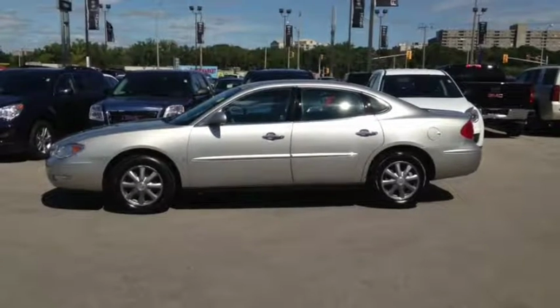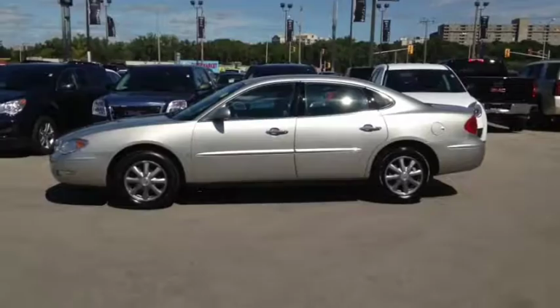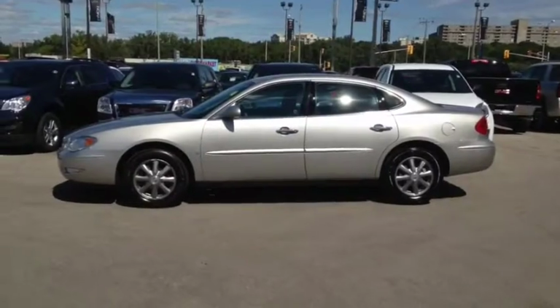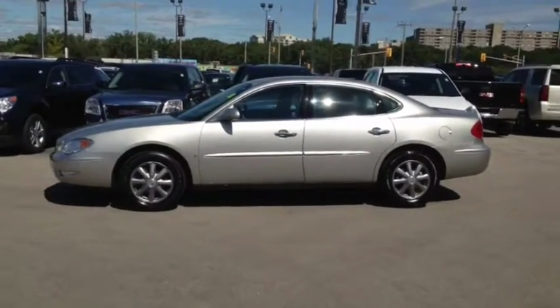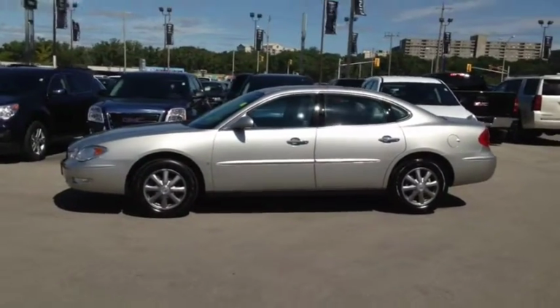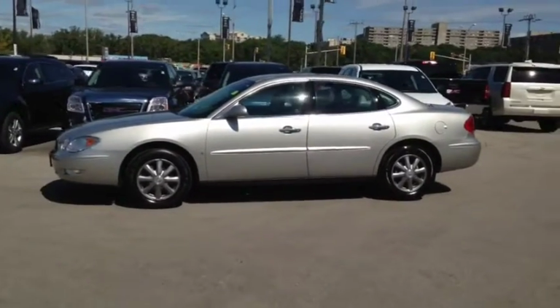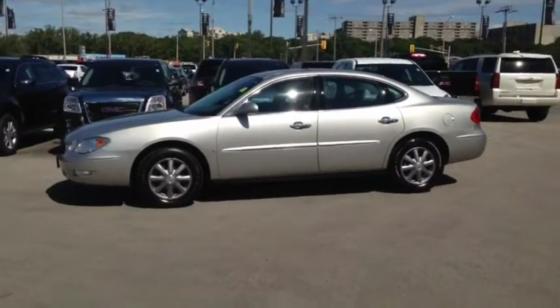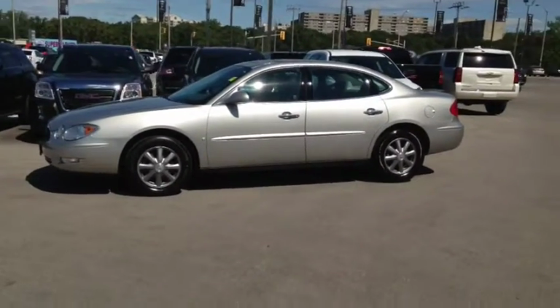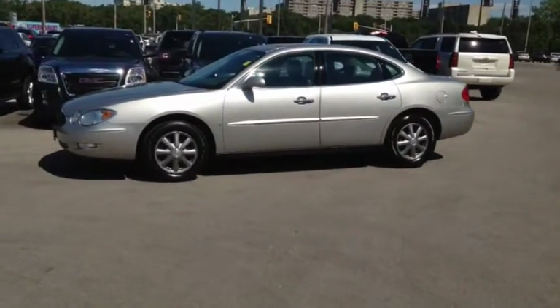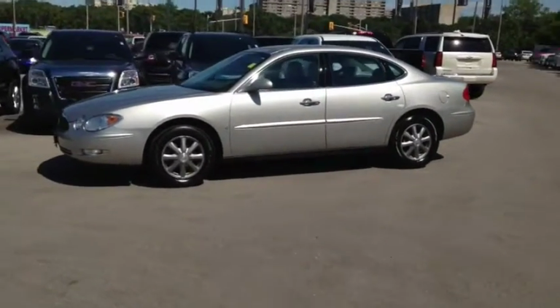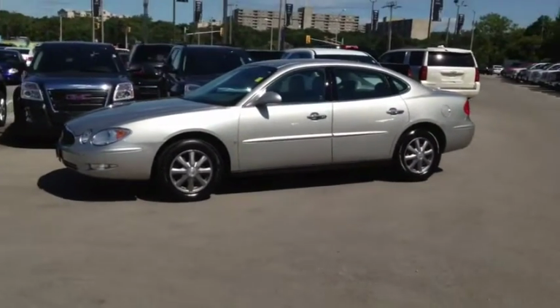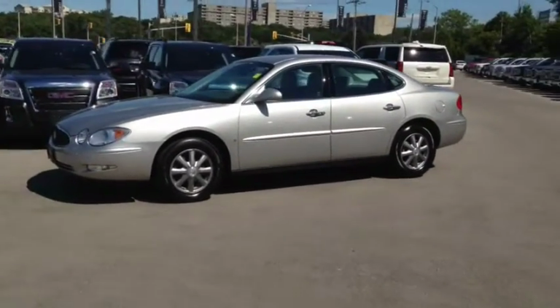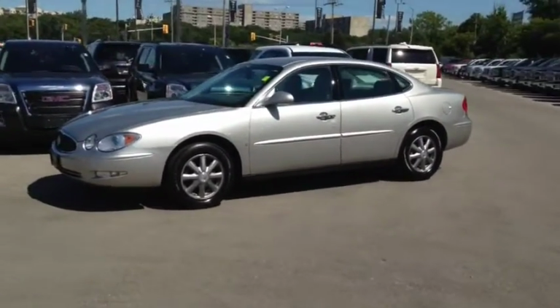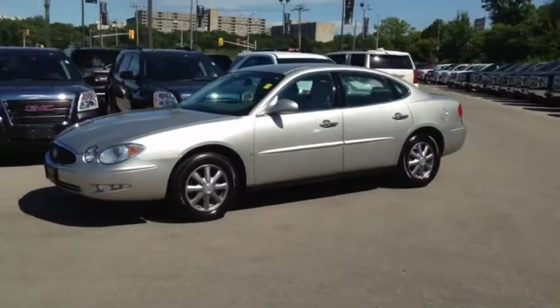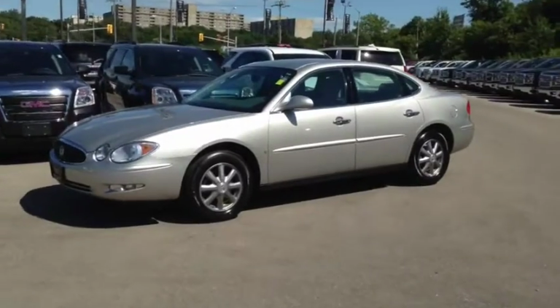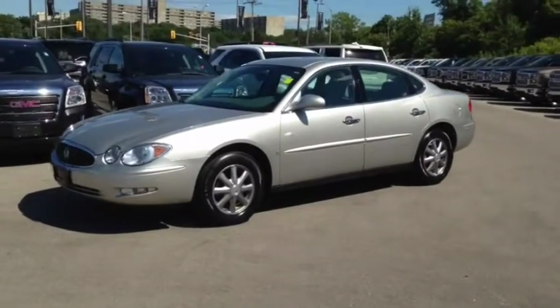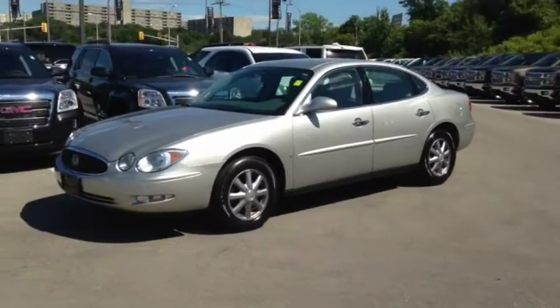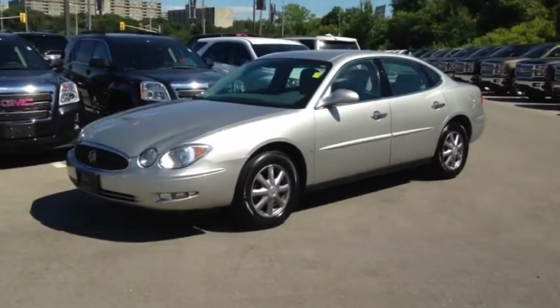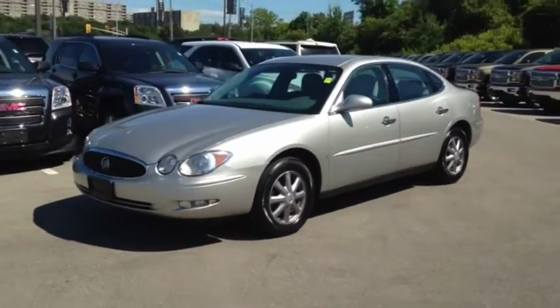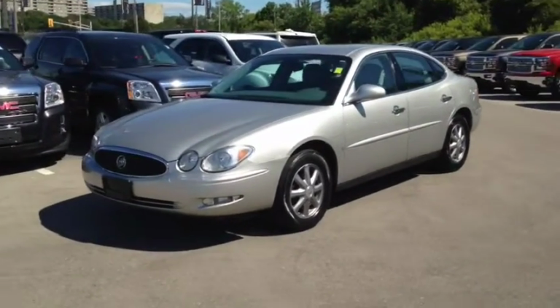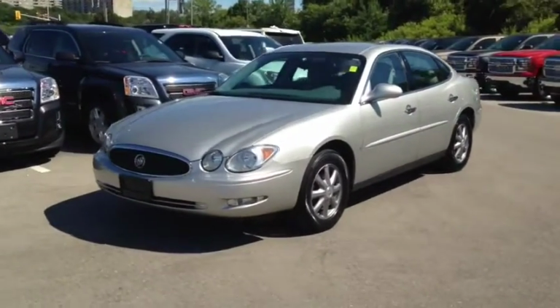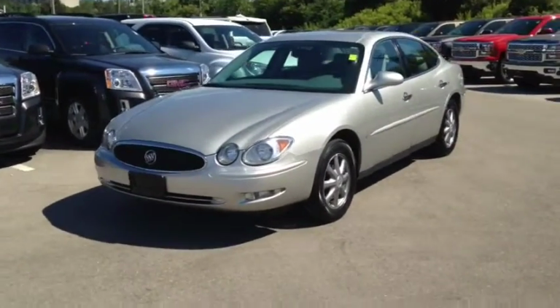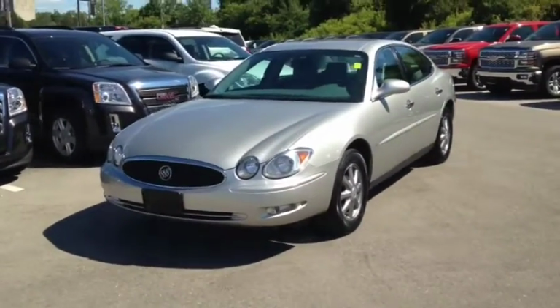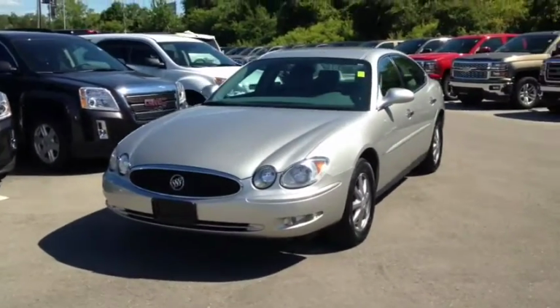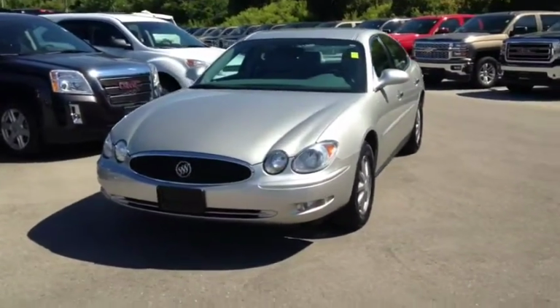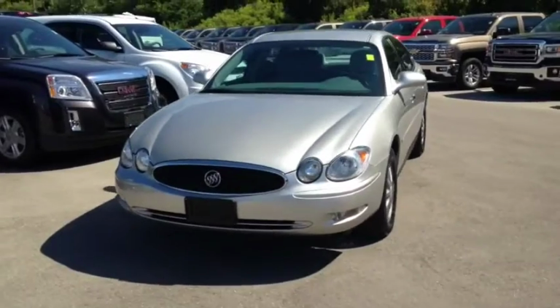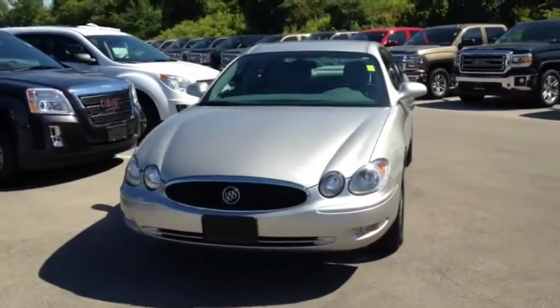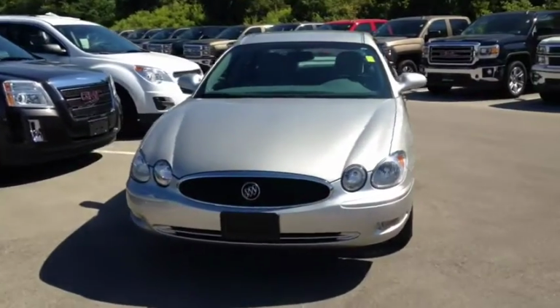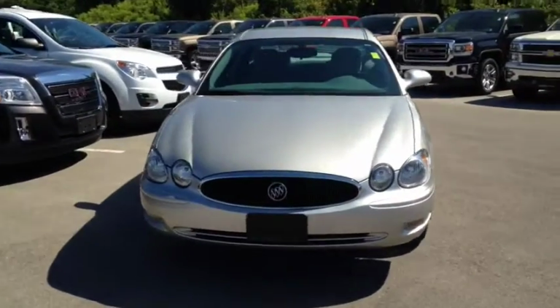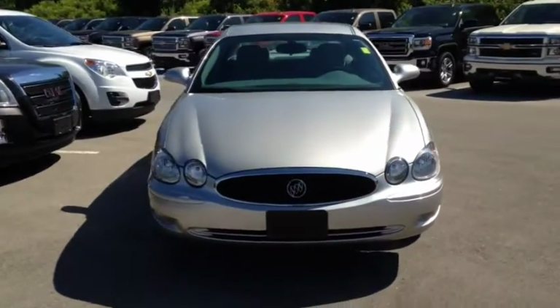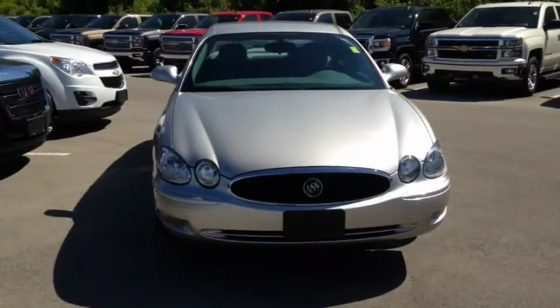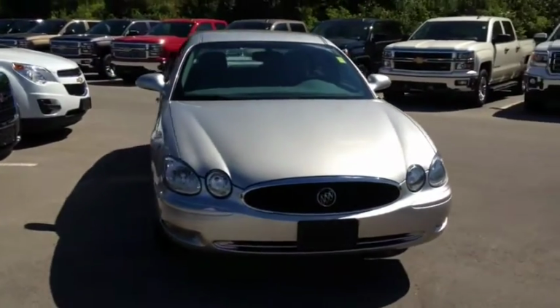Here we have the 2007 Buick Allure CX, stock number 87265. This vehicle has approximately 68,000 km, with a 3.8L 6-cylinder engine, automatic transmission, and front wheel drive.